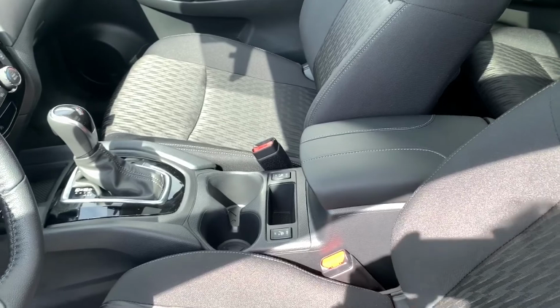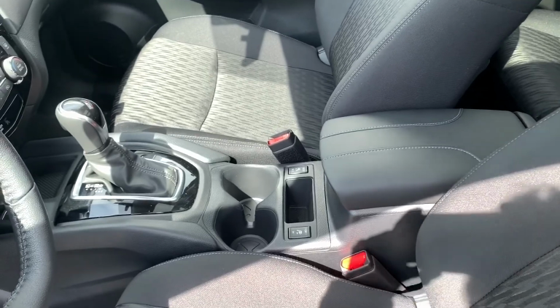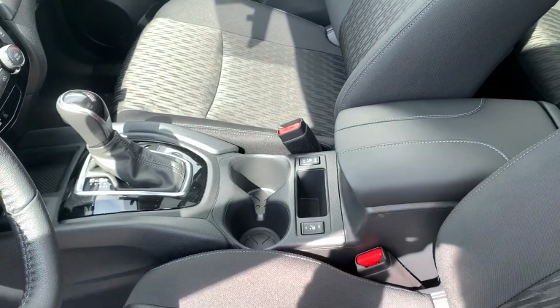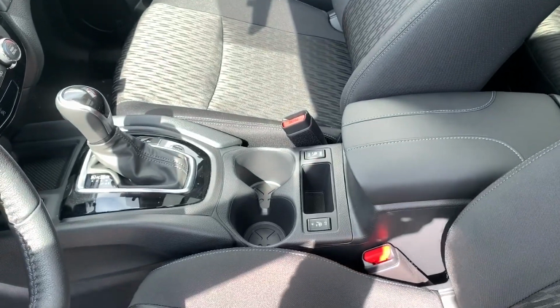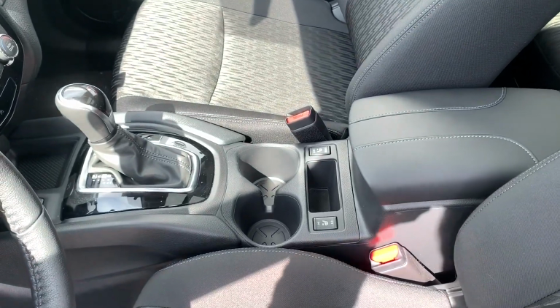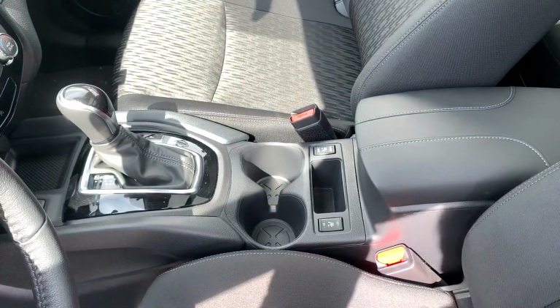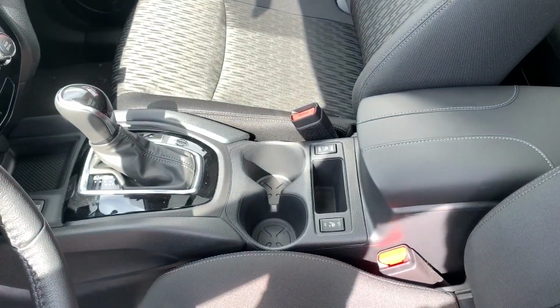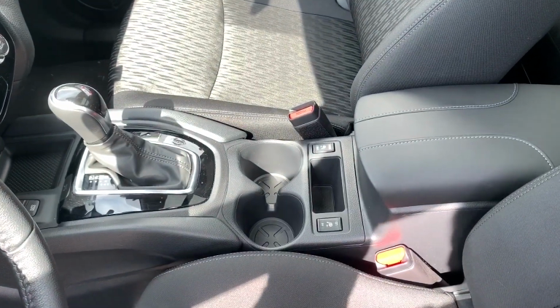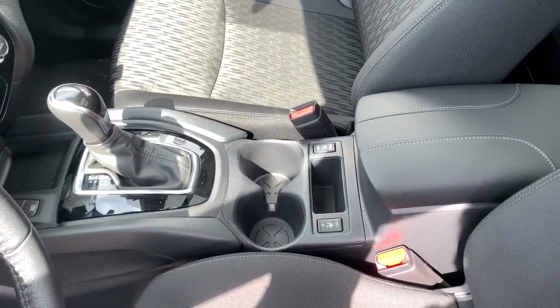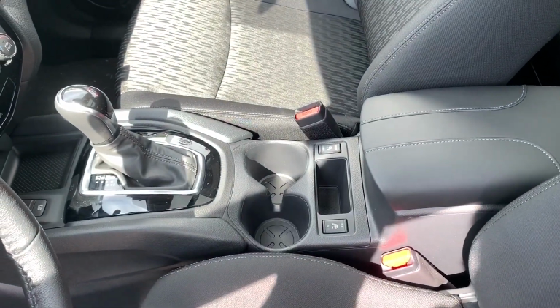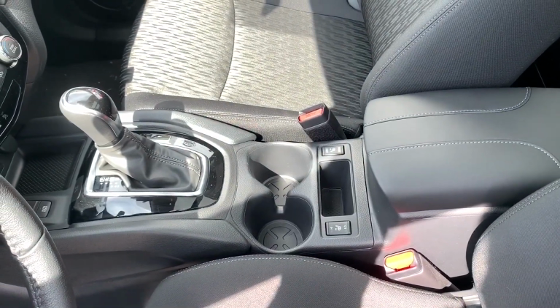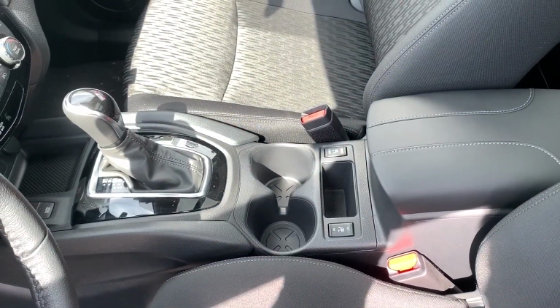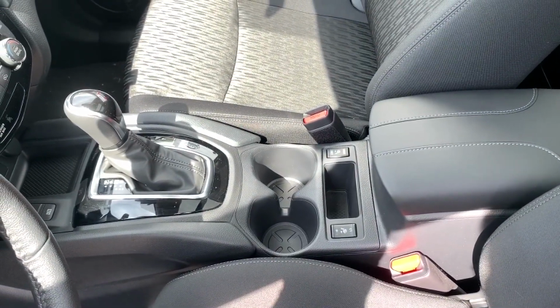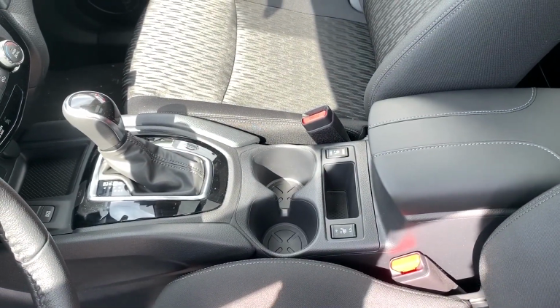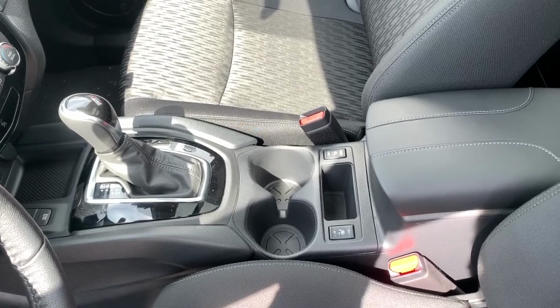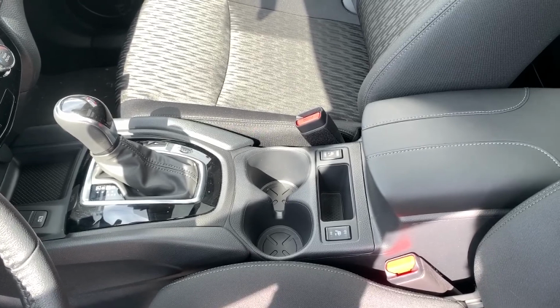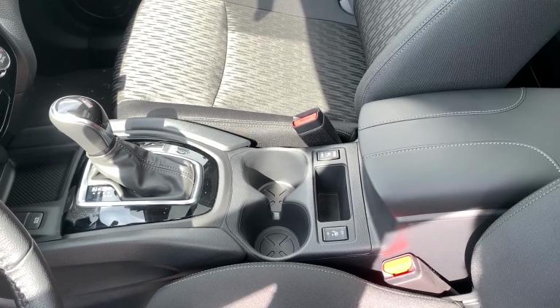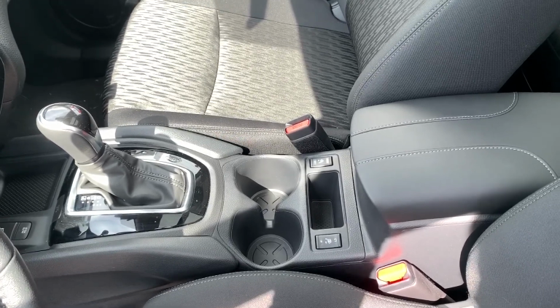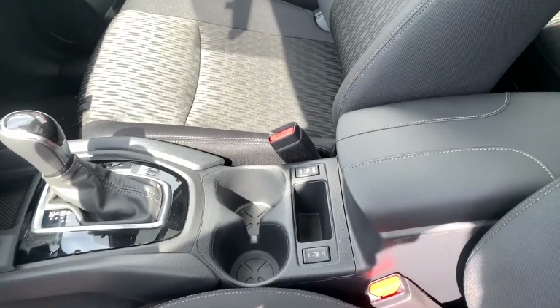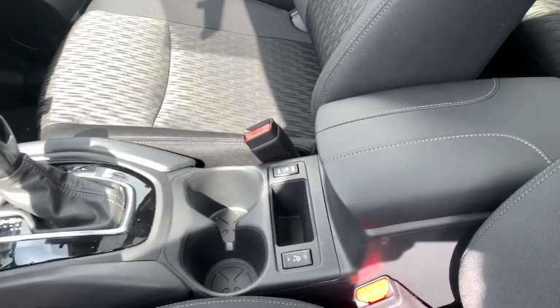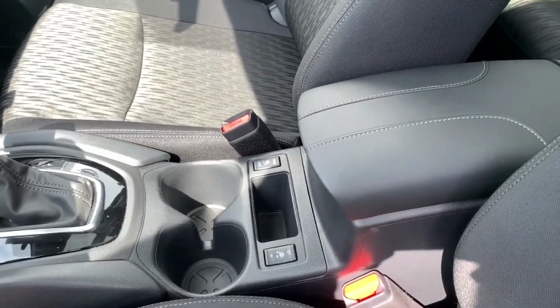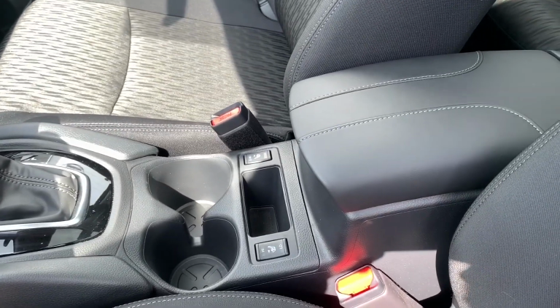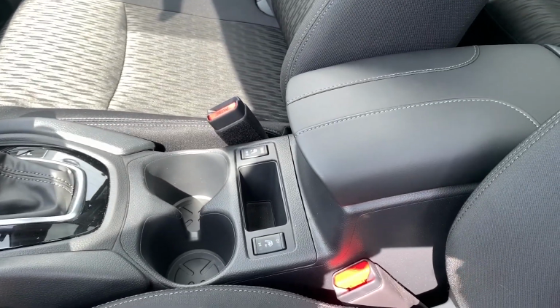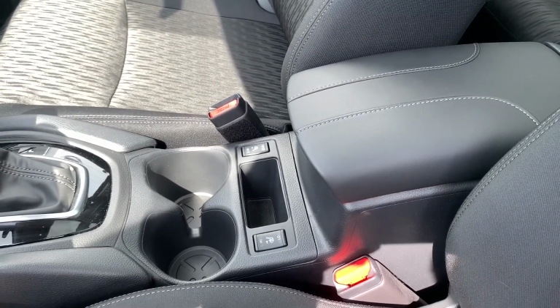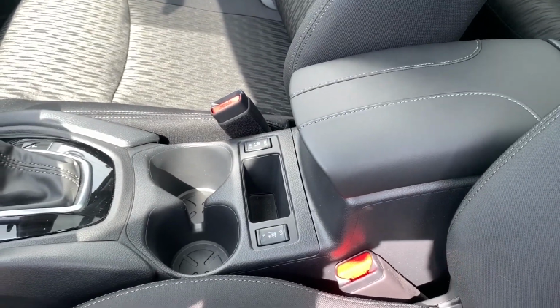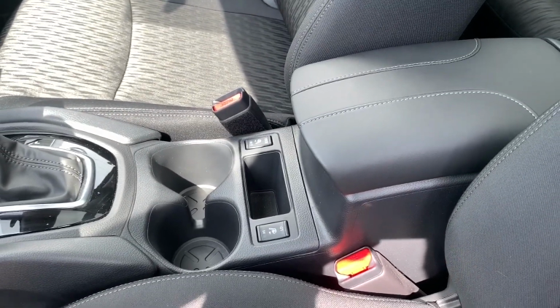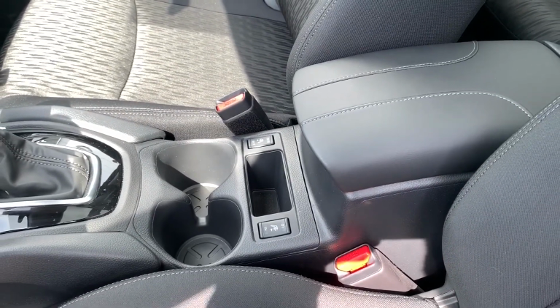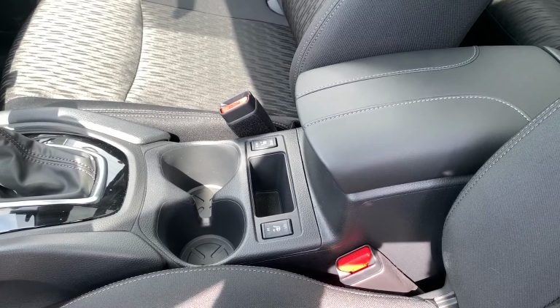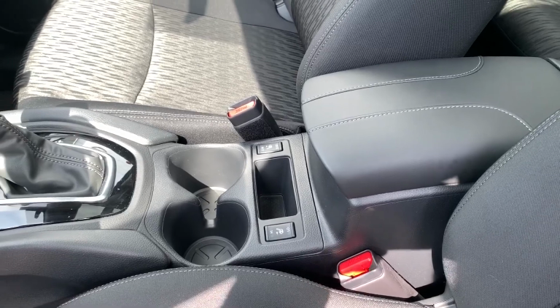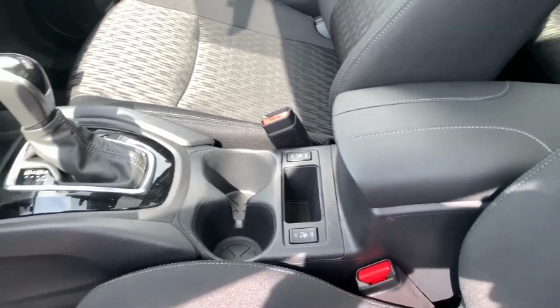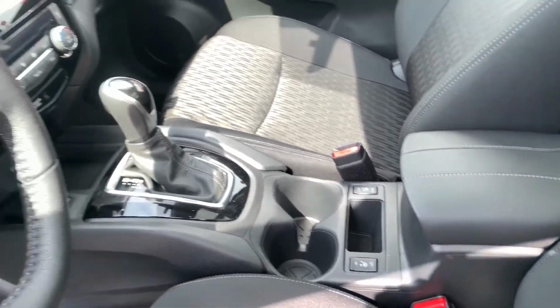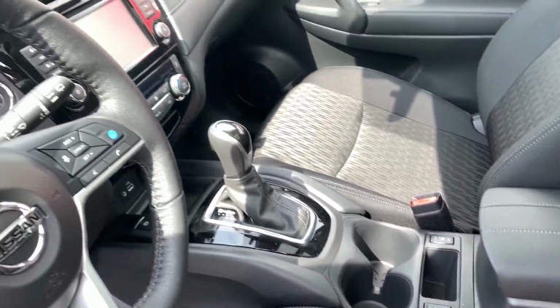Looking a little further inside: a couple of cup holders, a little bit of storage at the front and the rear of the gear shift, and those are your heated seat buttons for your driver and front passenger.